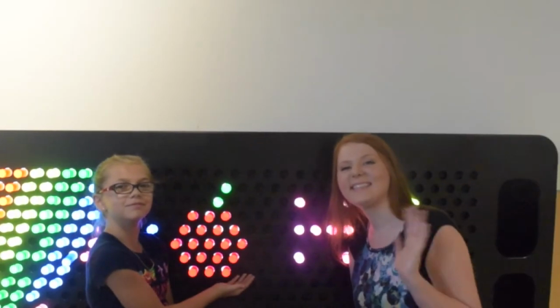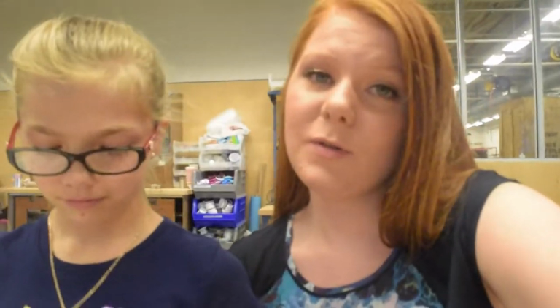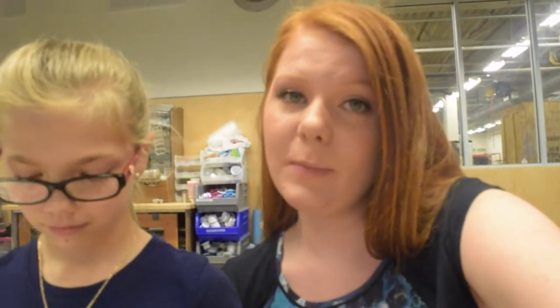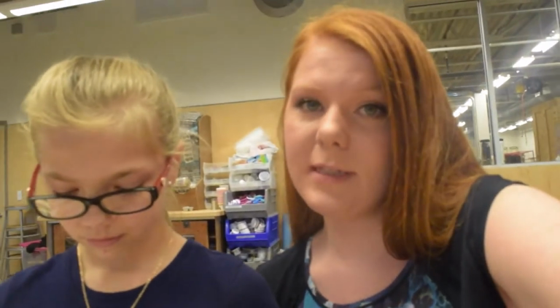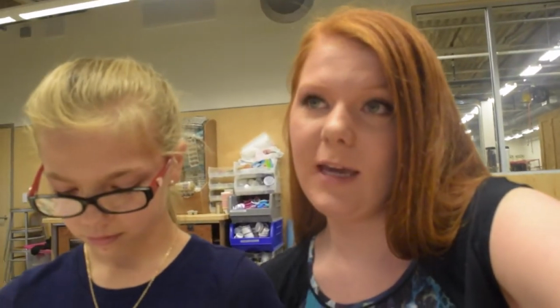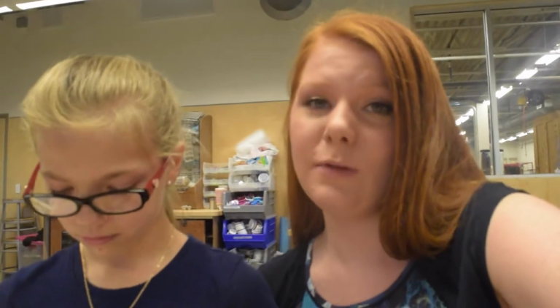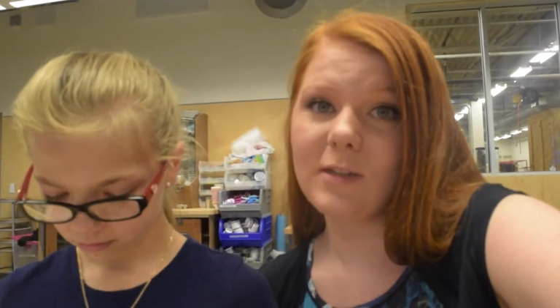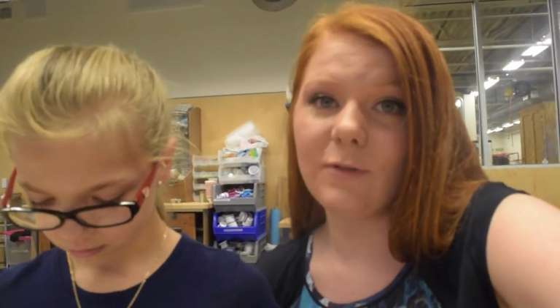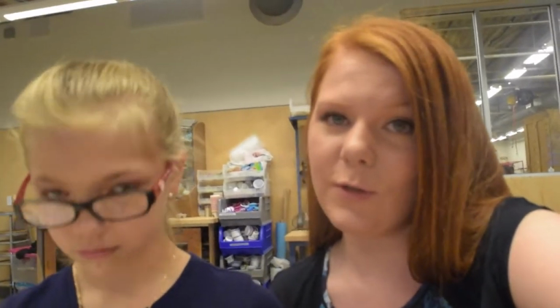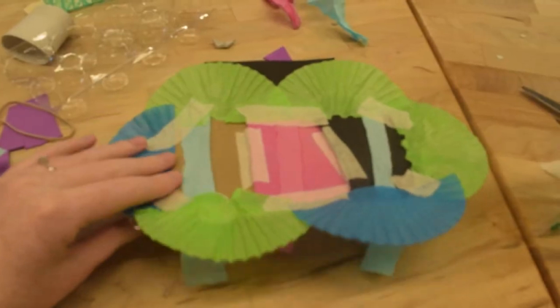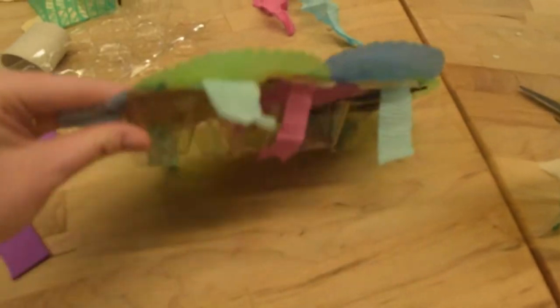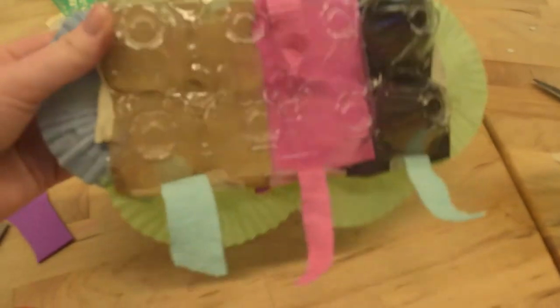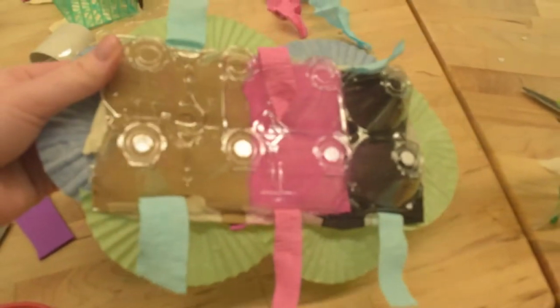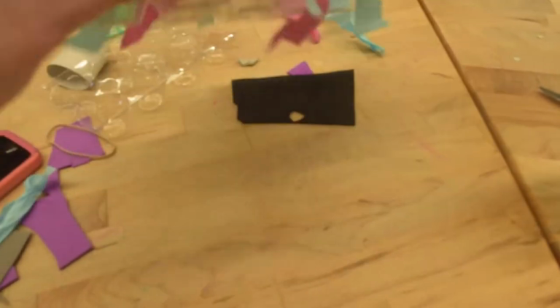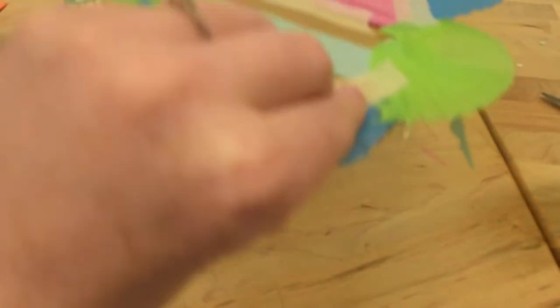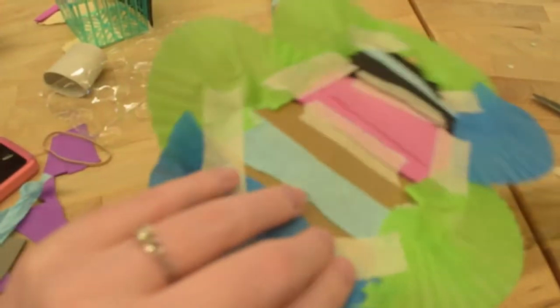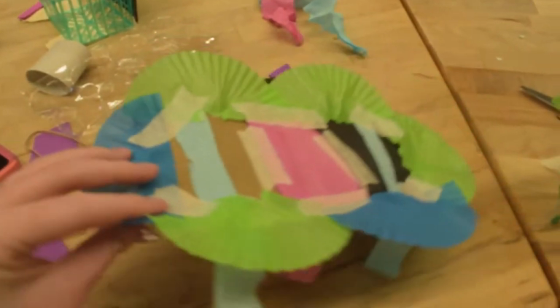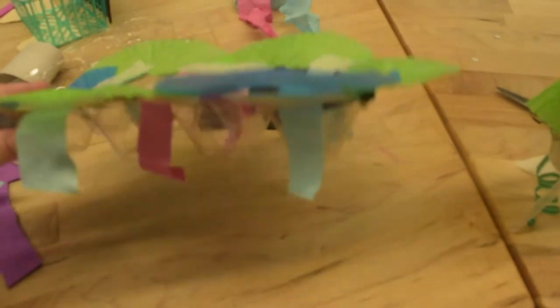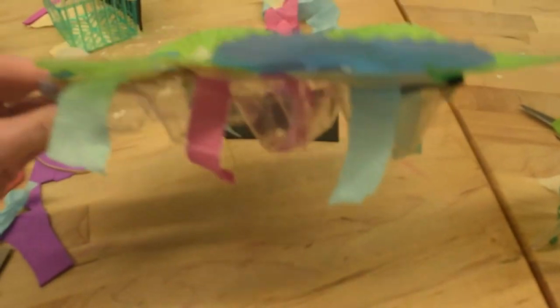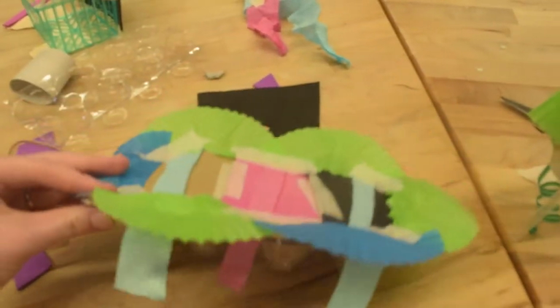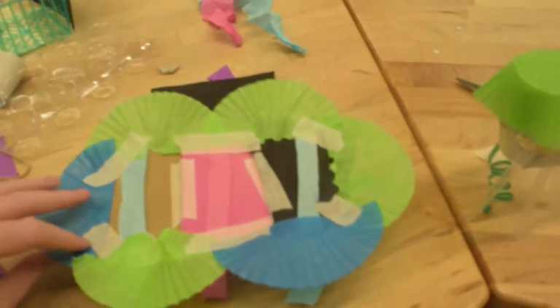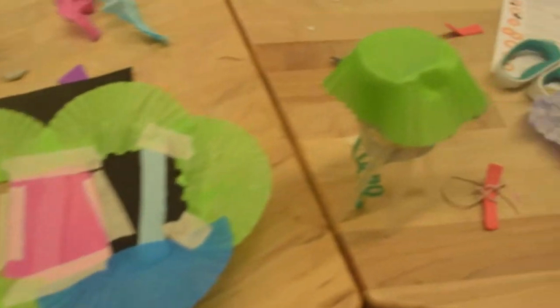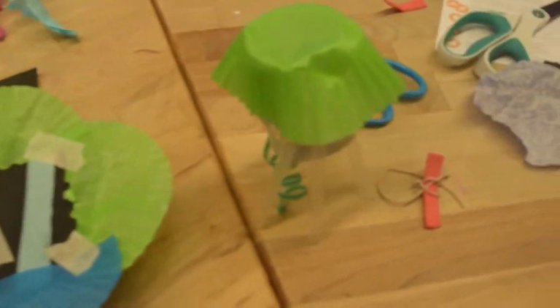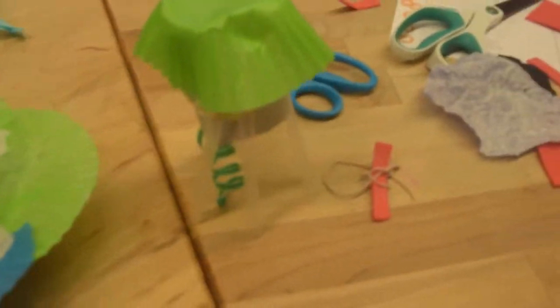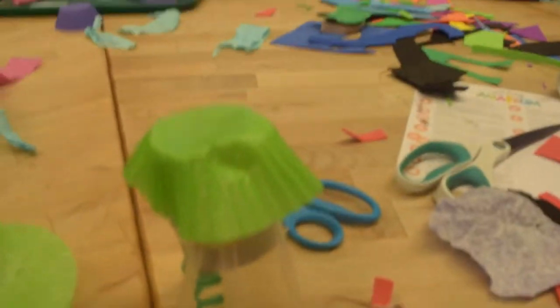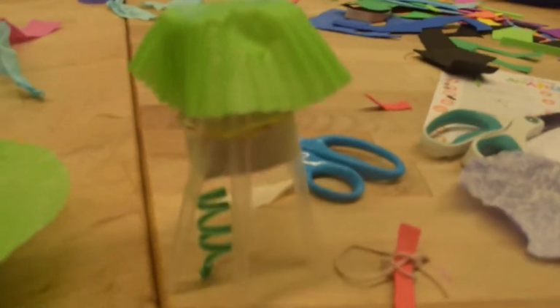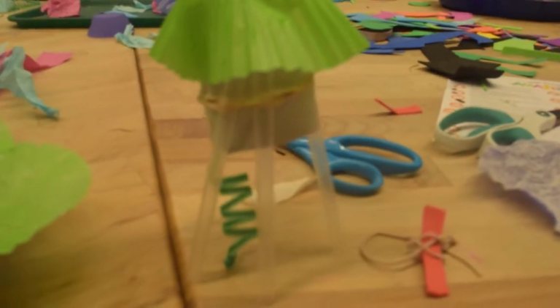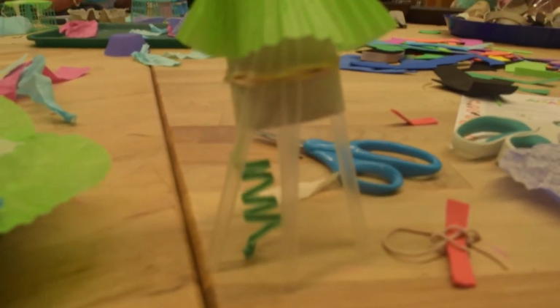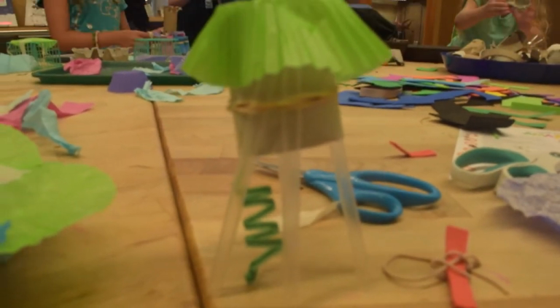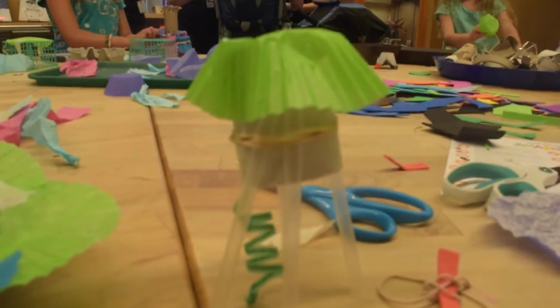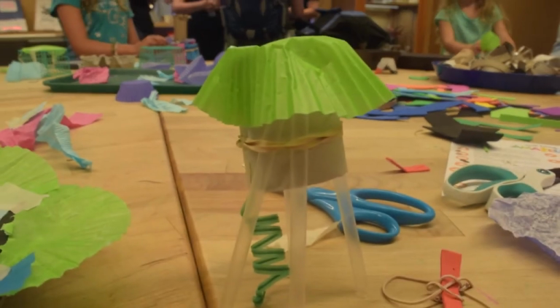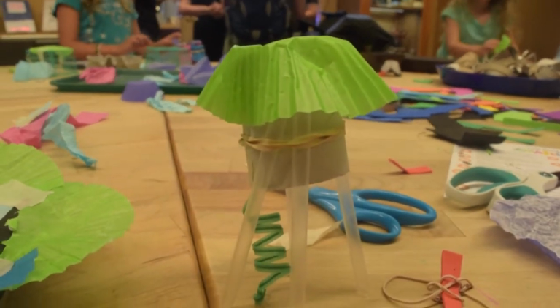In this room, you can build stuff and put it in the wind tunnels and see if they'll float. Here is my masterpiece and Brooklyn's masterpiece. It has a tail. Okay, ready to fly.